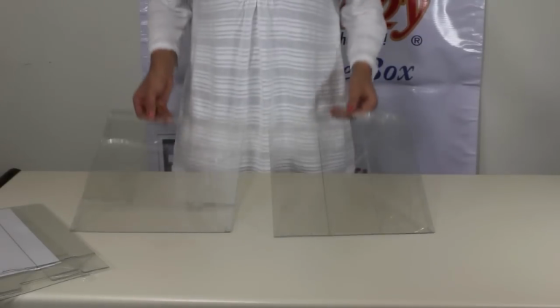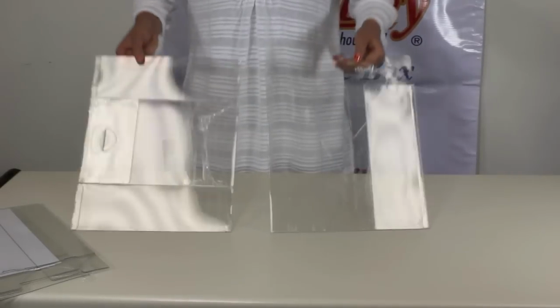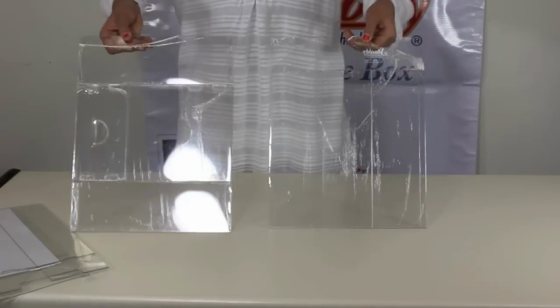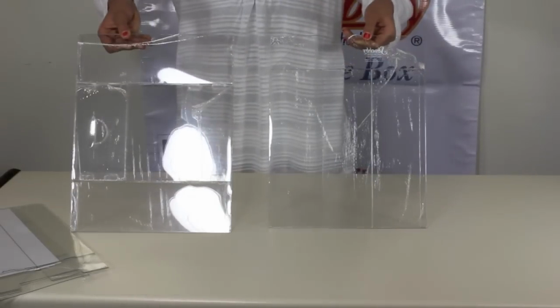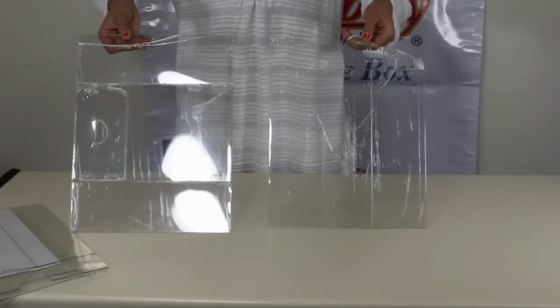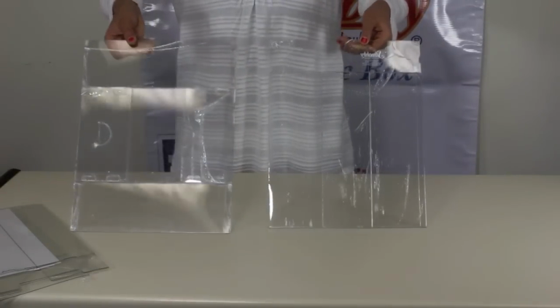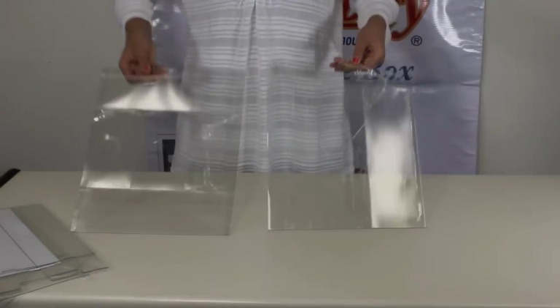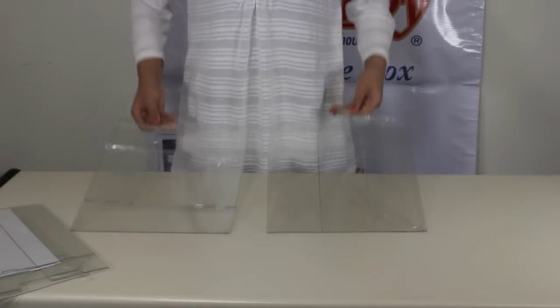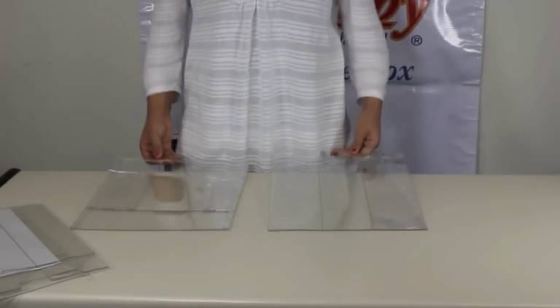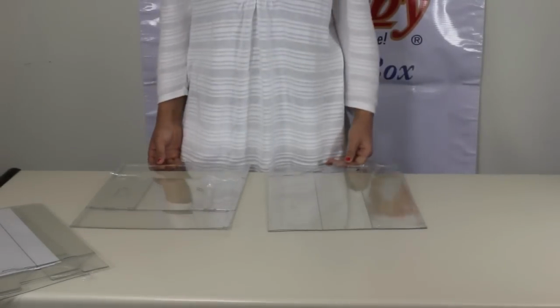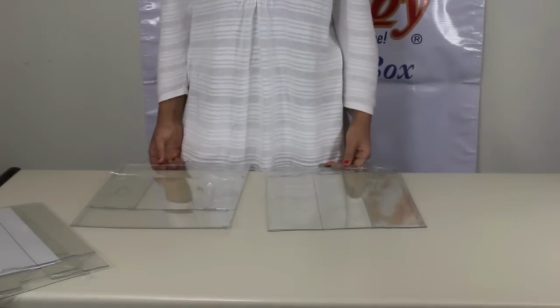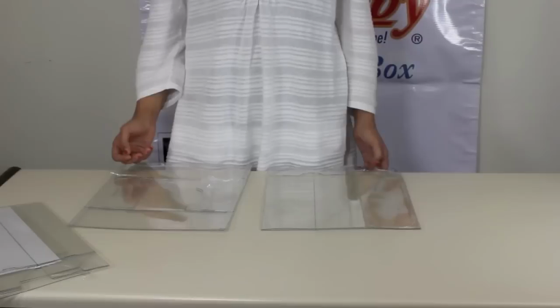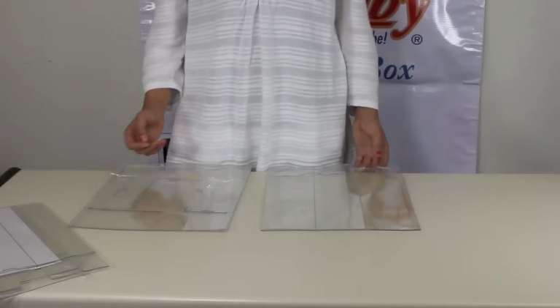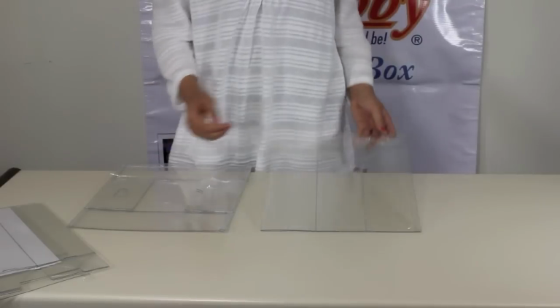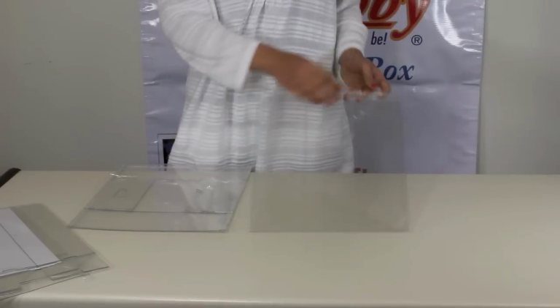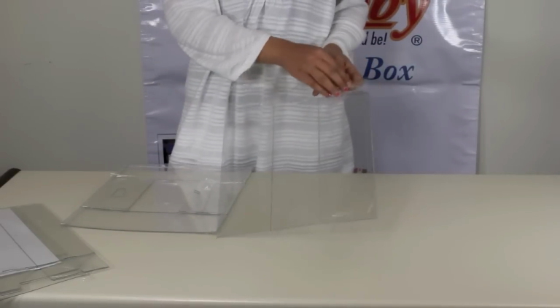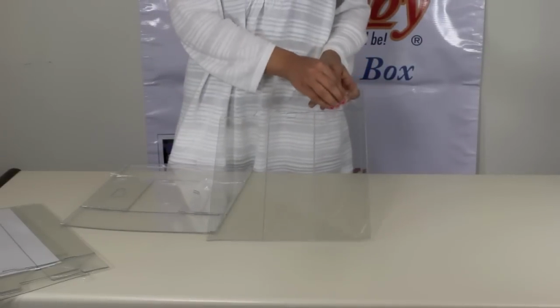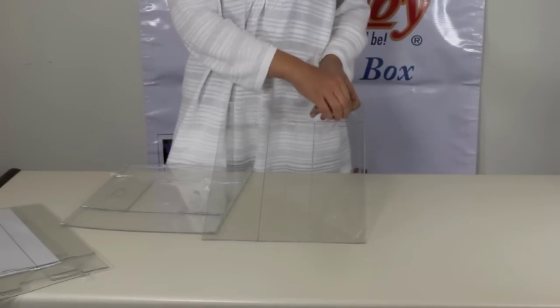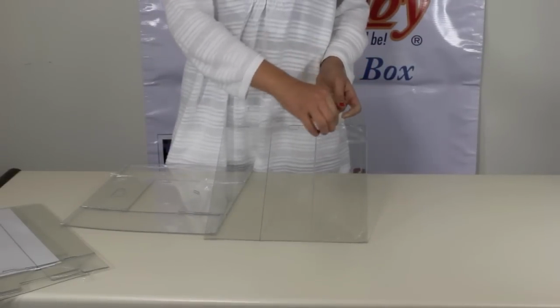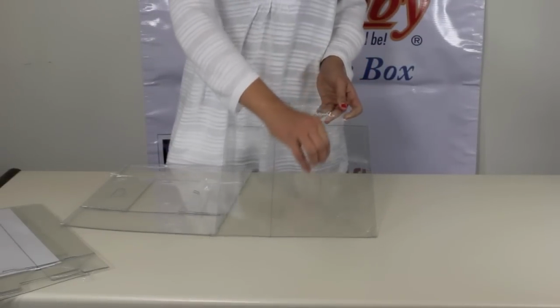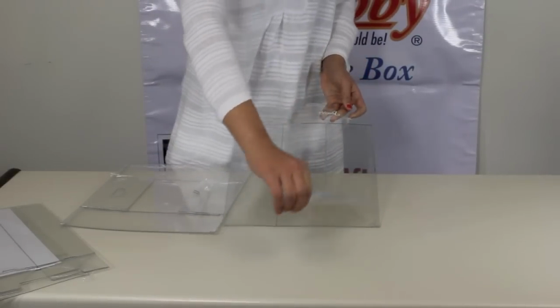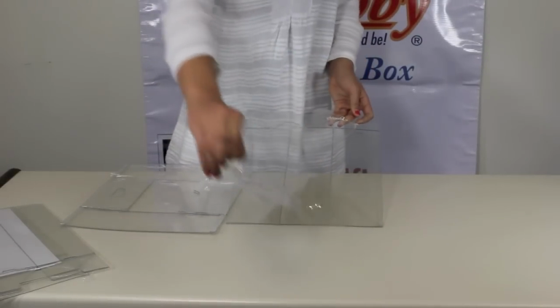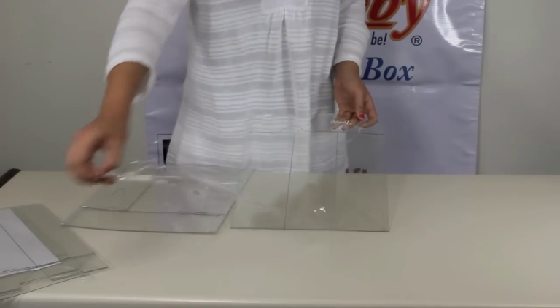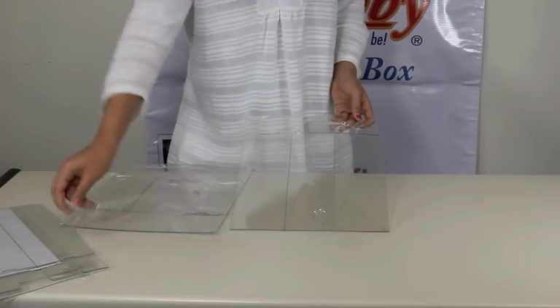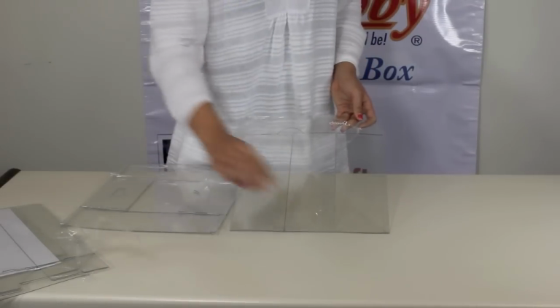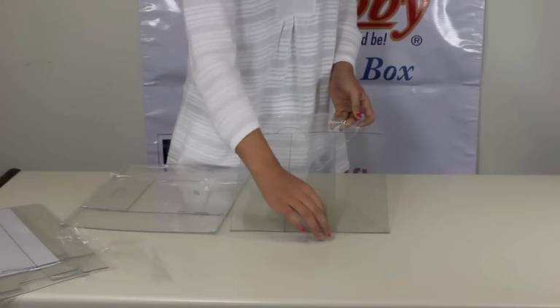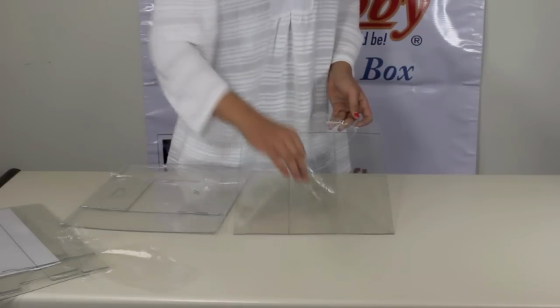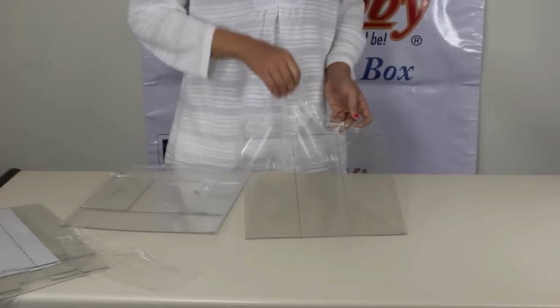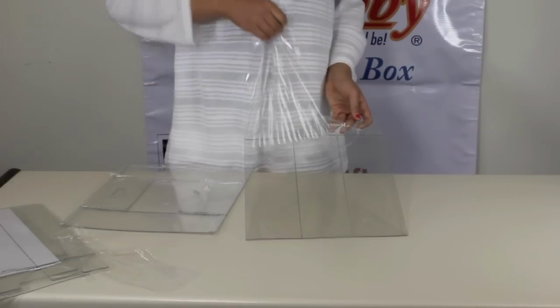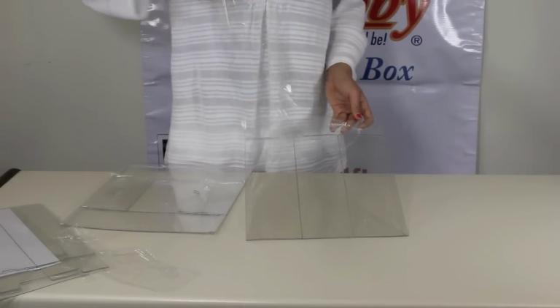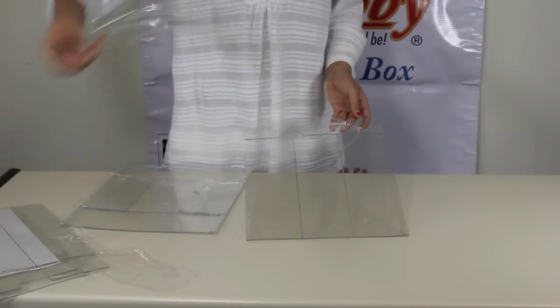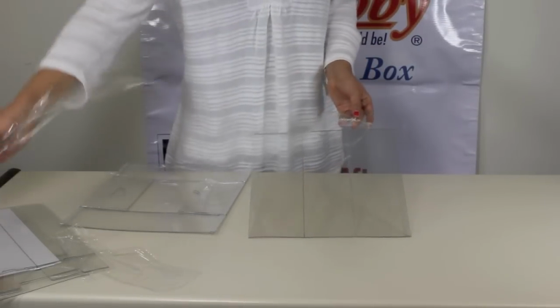You have two parts to your Shoebie. There is the outer sleeve and the inner tray.